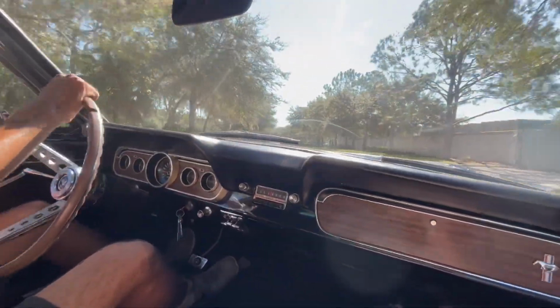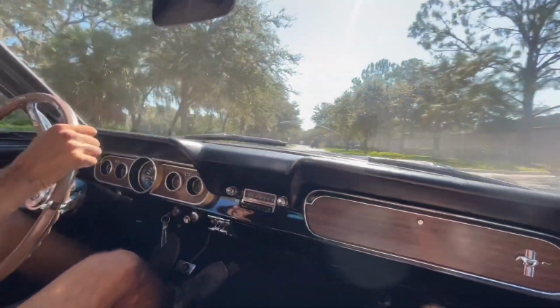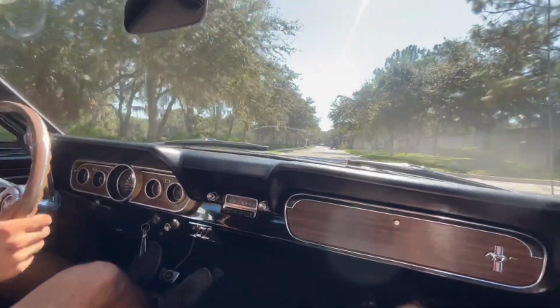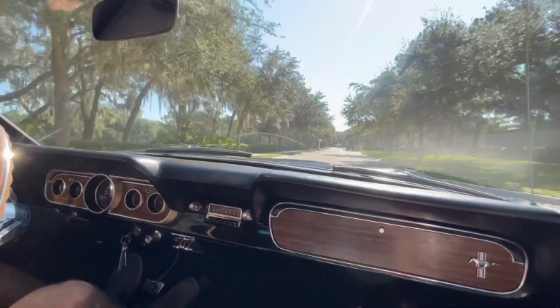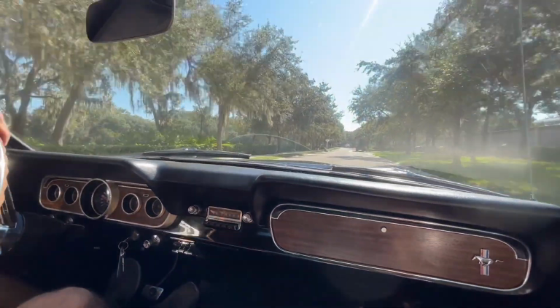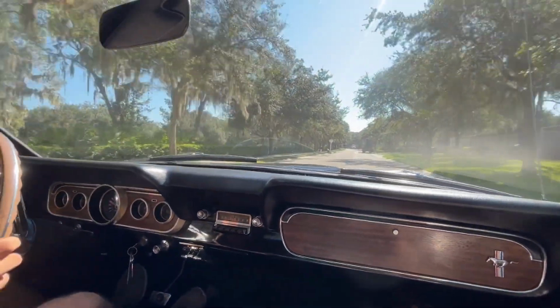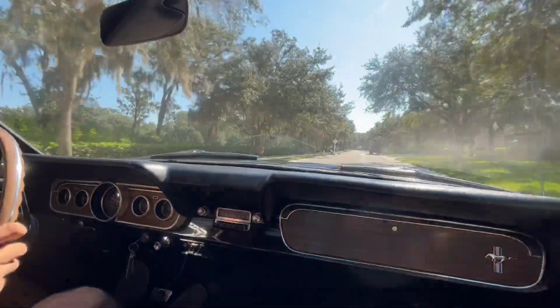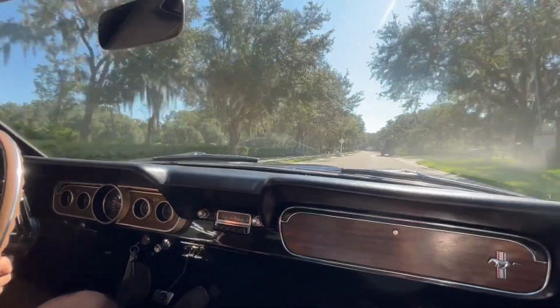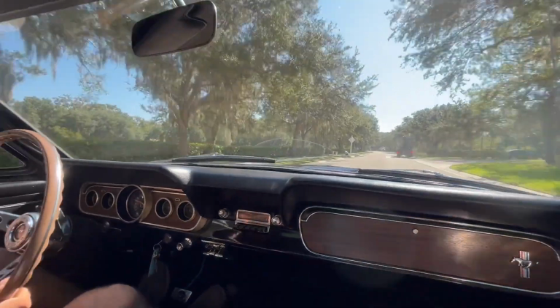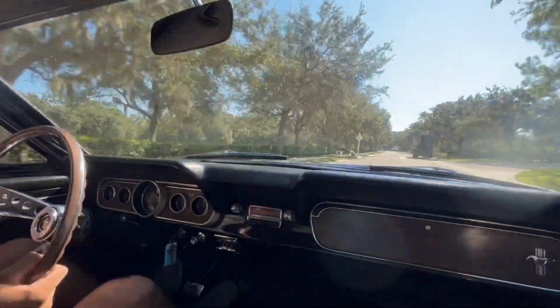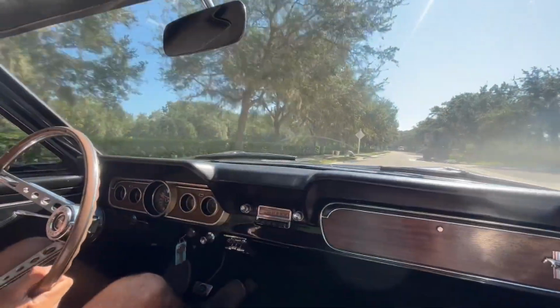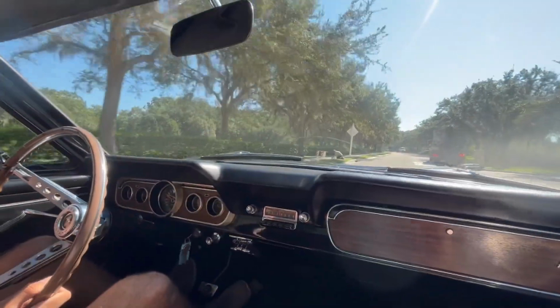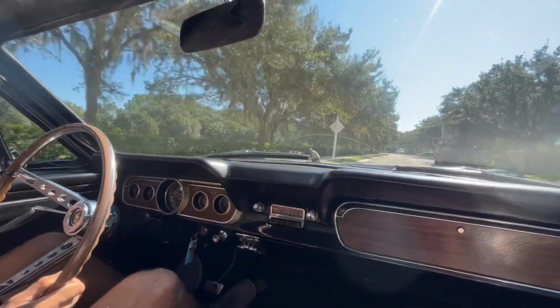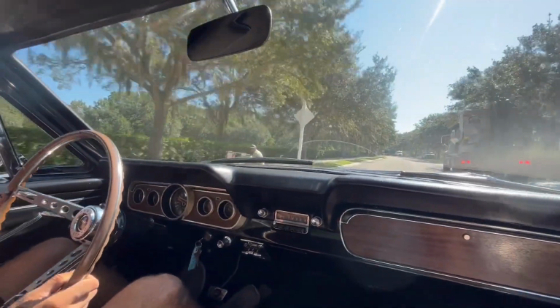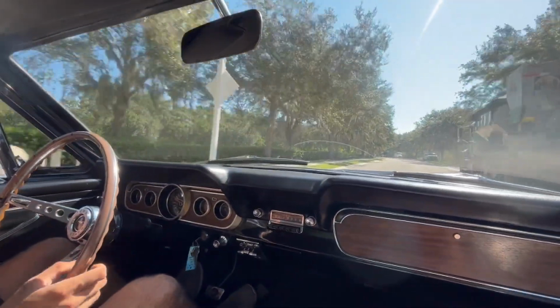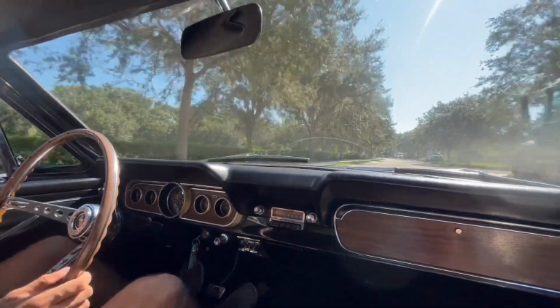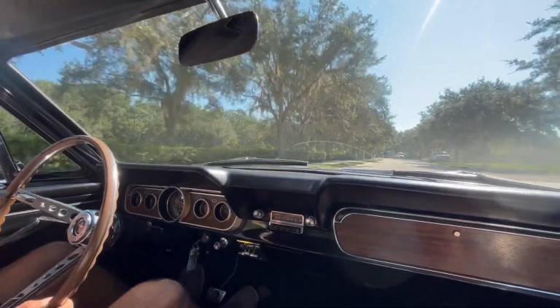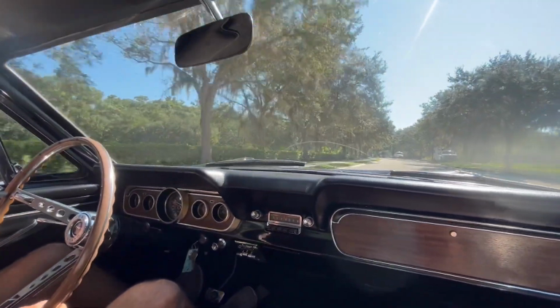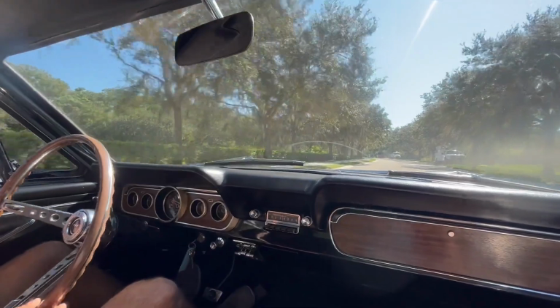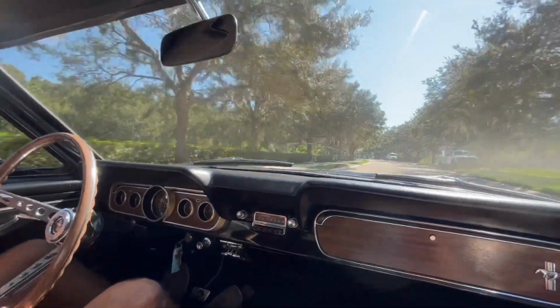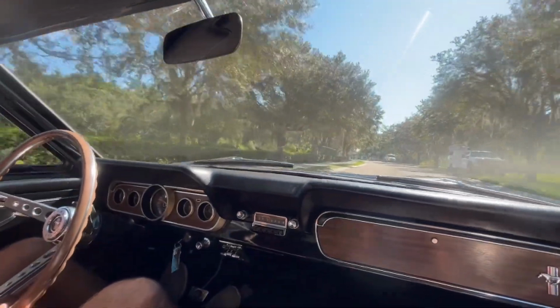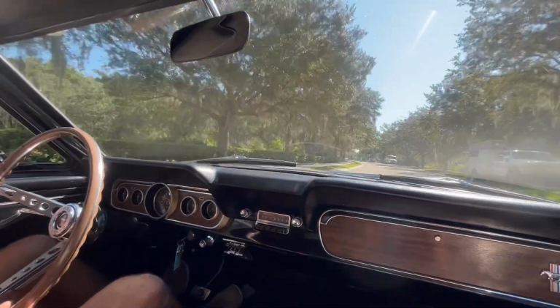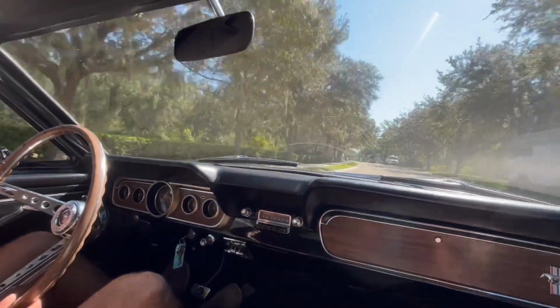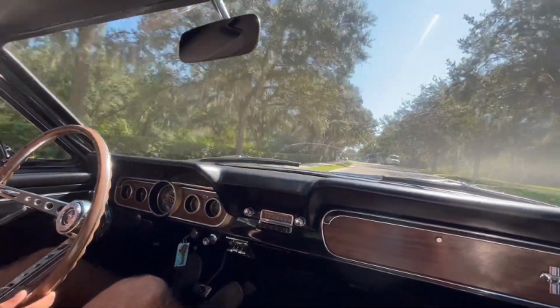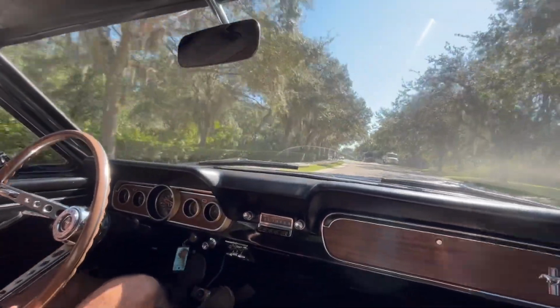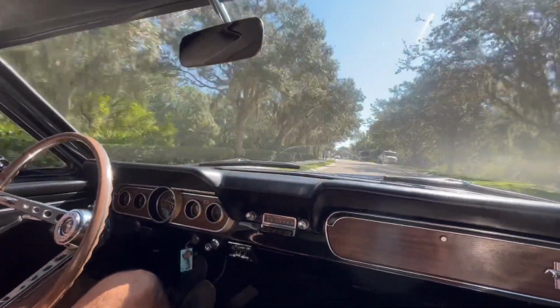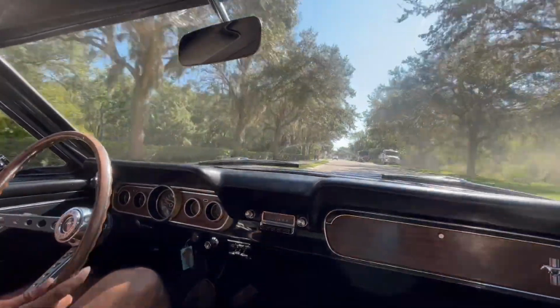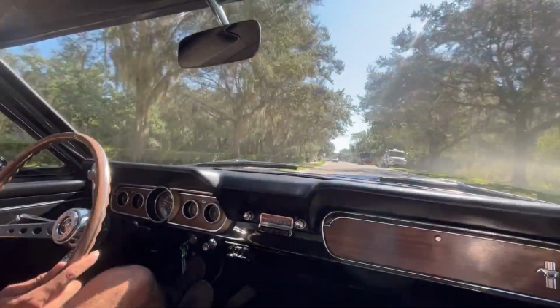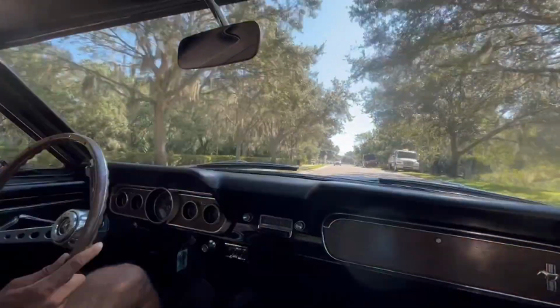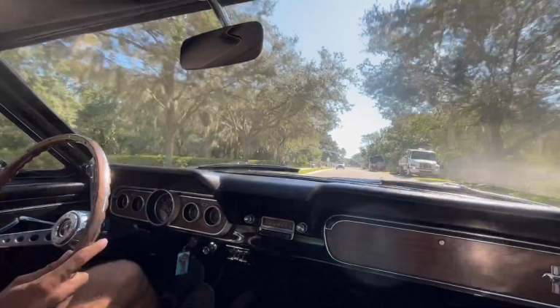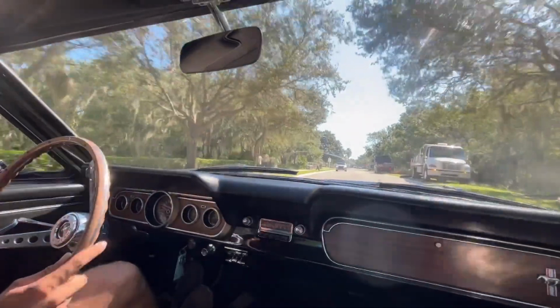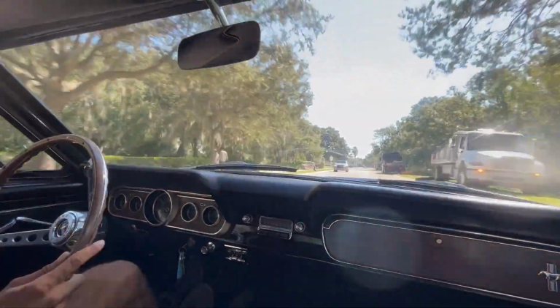As we're cruising down the road, you can see that we don't have much vibration, or really any vibration at all. Our steering wheel is not pulling us in any other direction. Speedometer and everything is working as it should. Just another little old-fashioned Mustang.